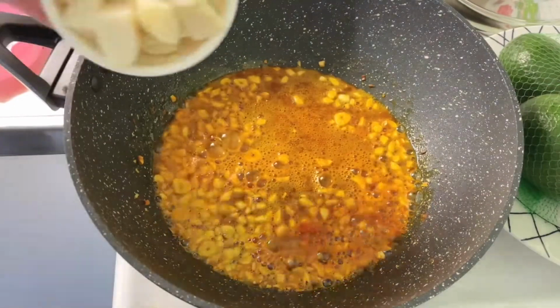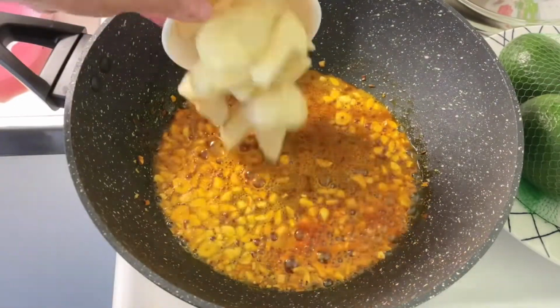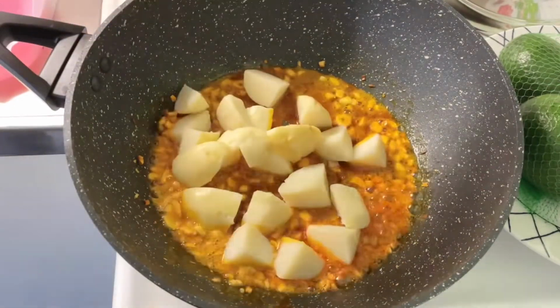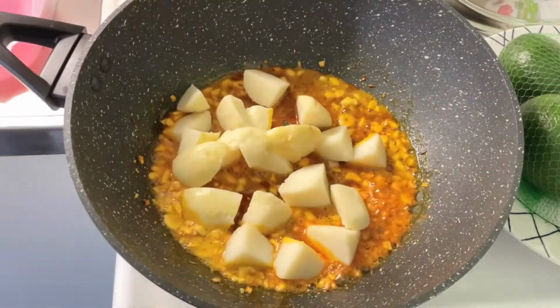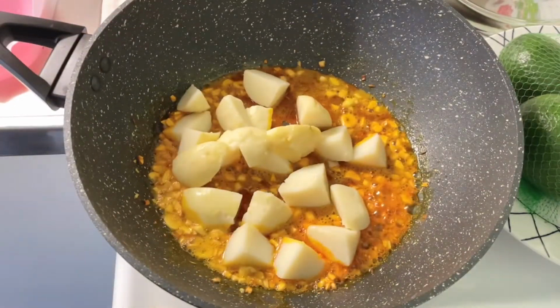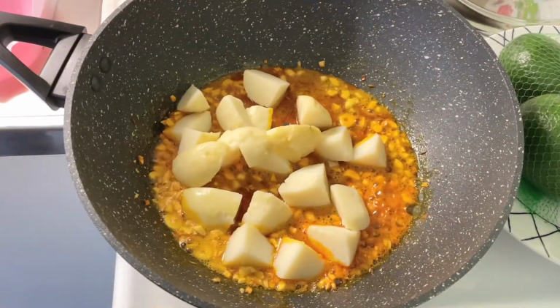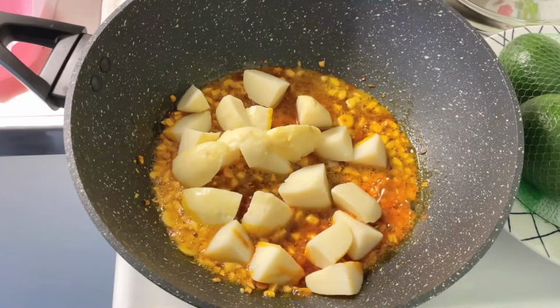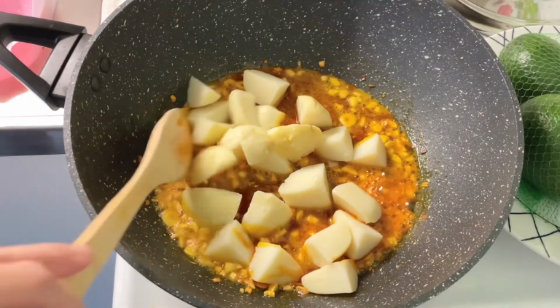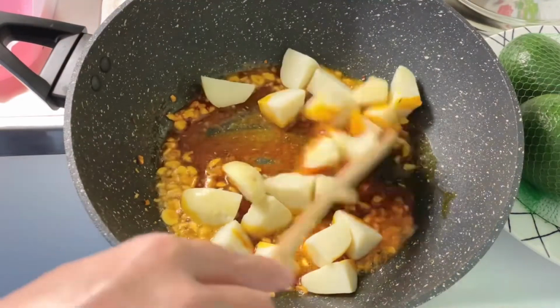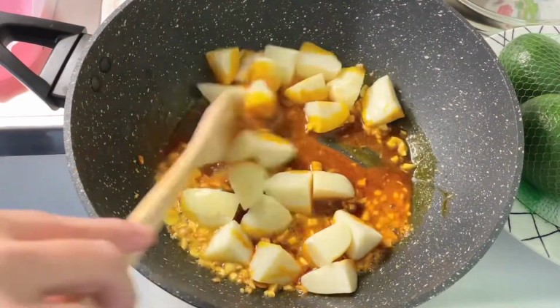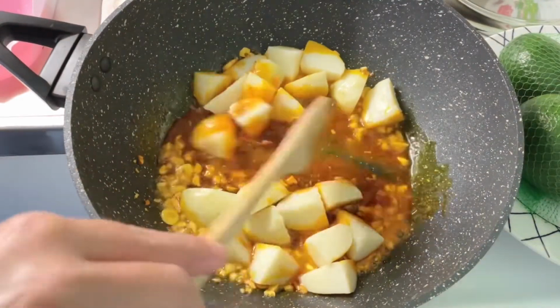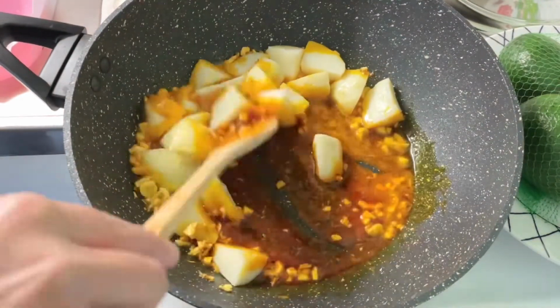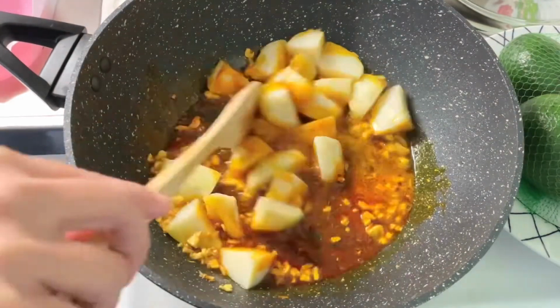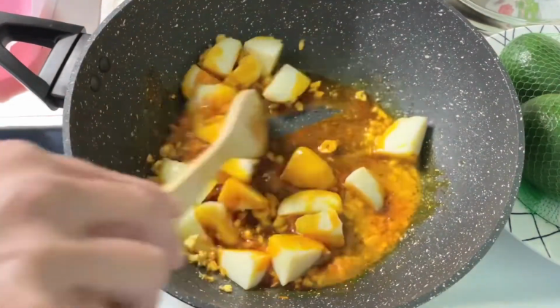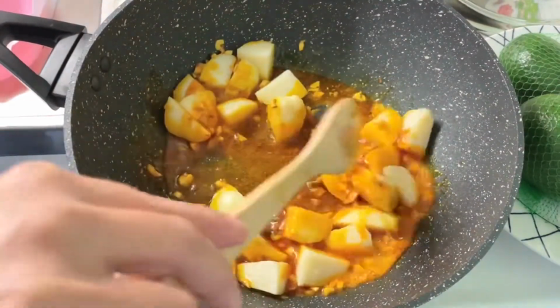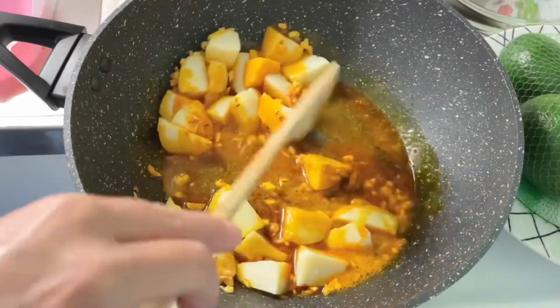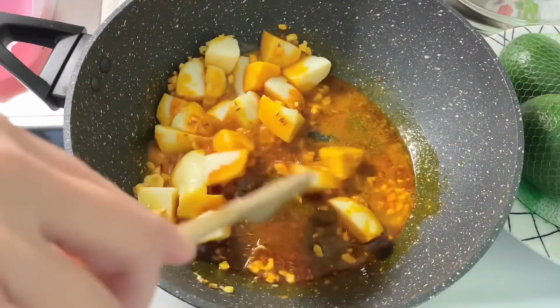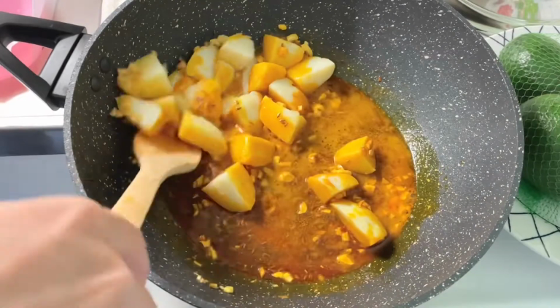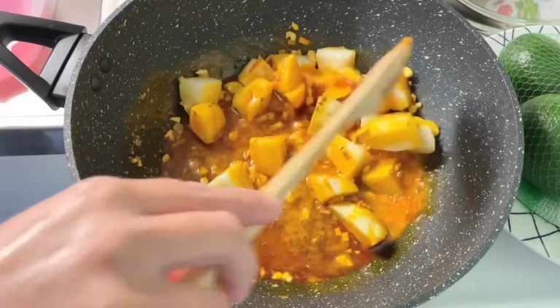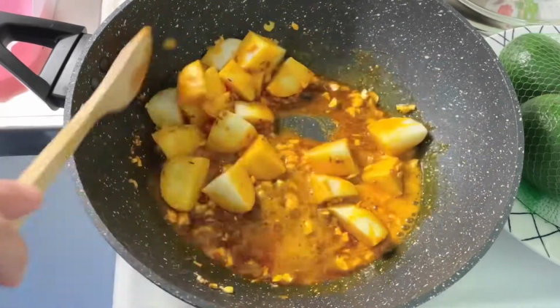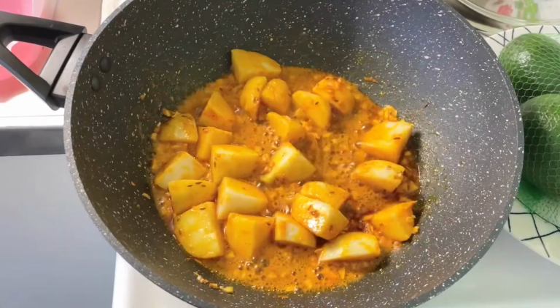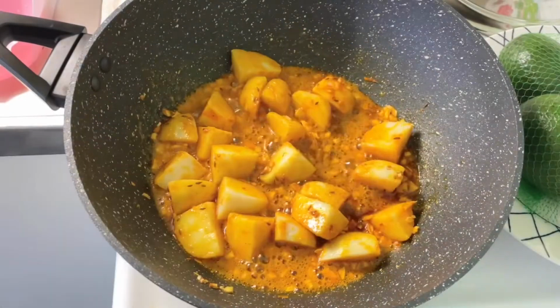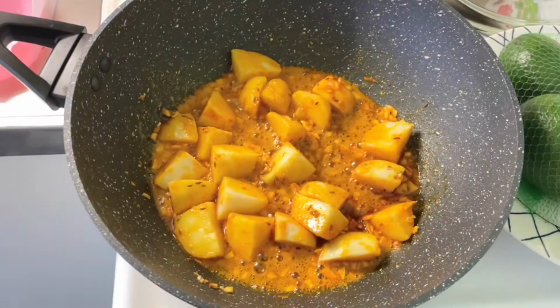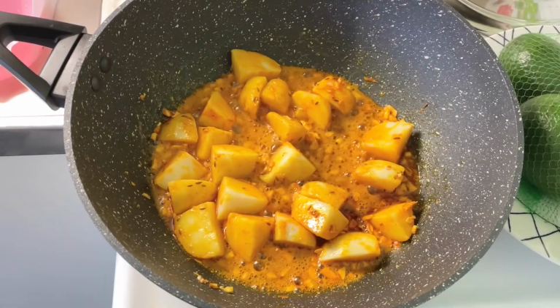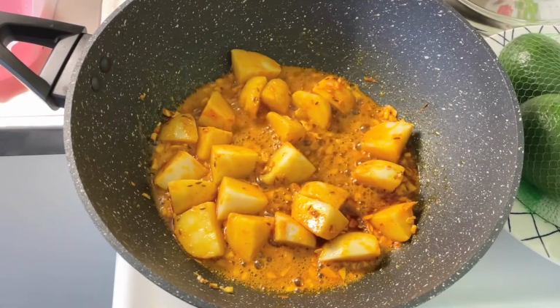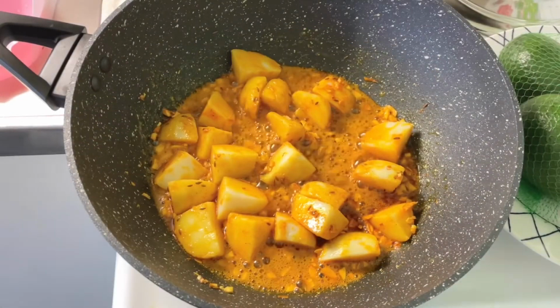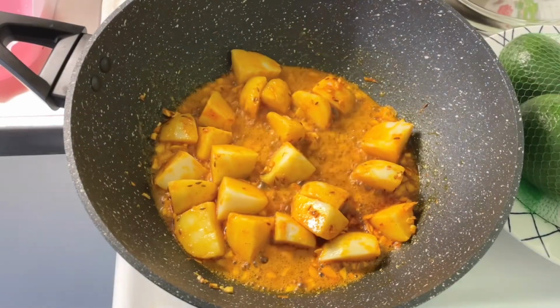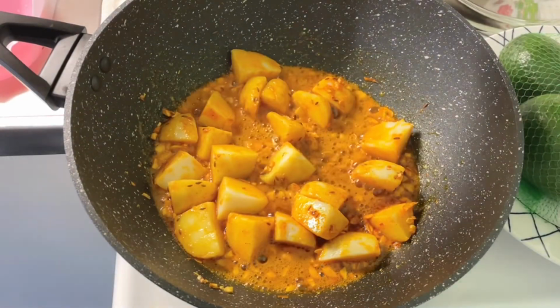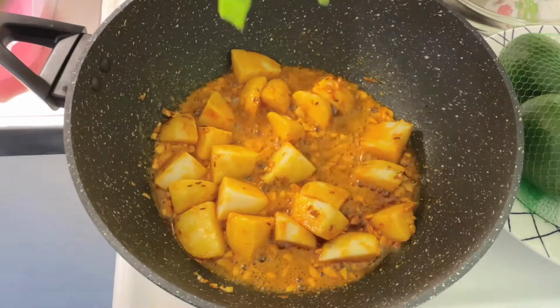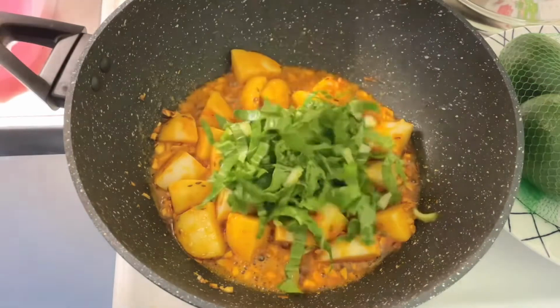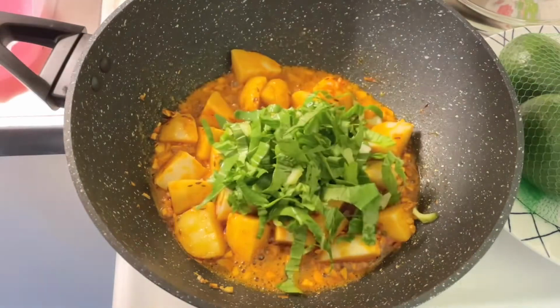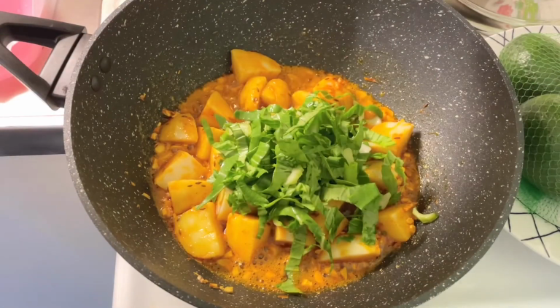Mix in the potatoes and toss to combine until all the potatoes are well coated with the spices. Then start adding bok choy.